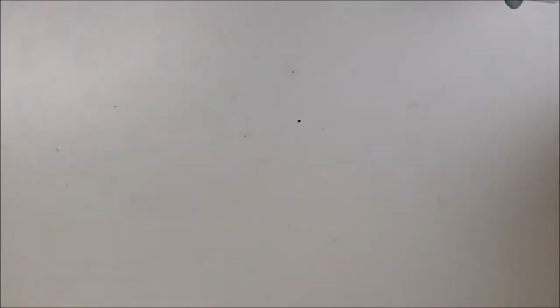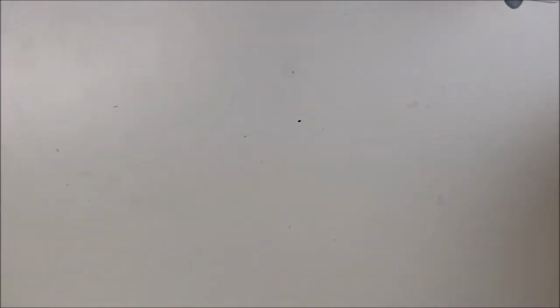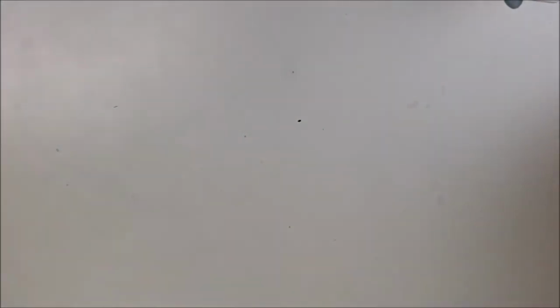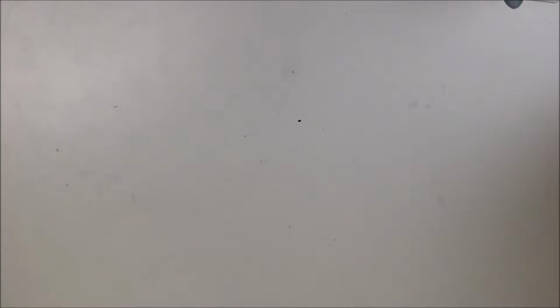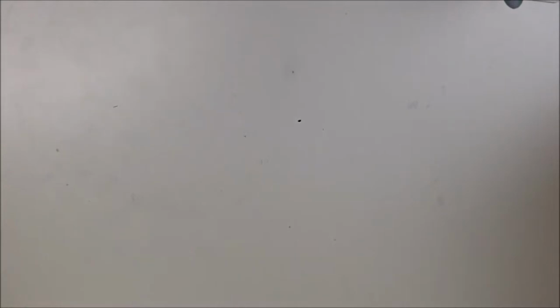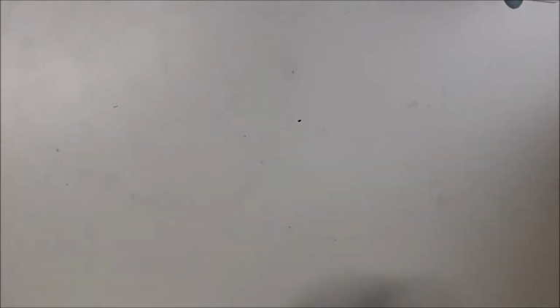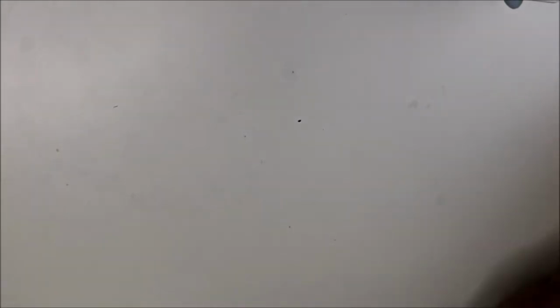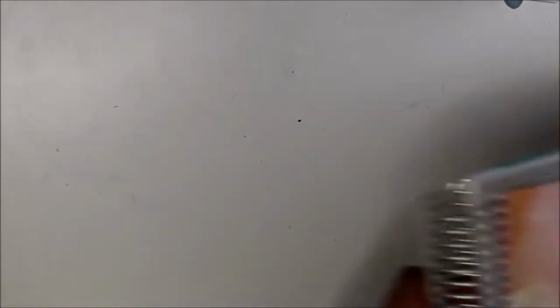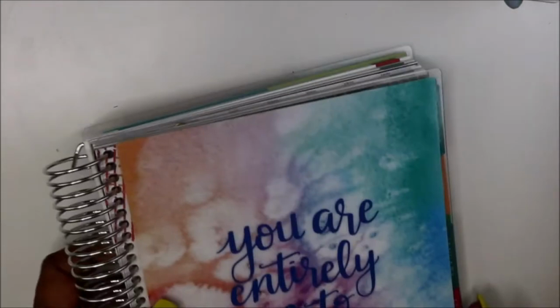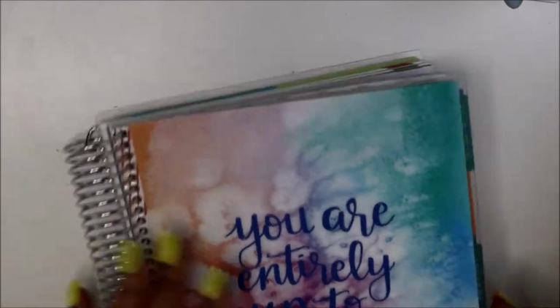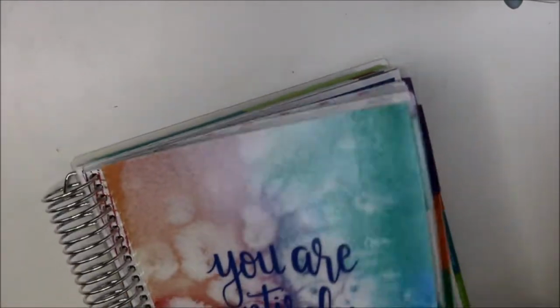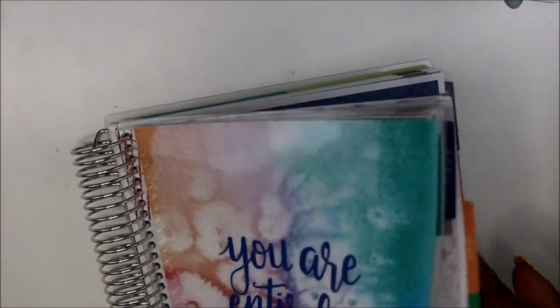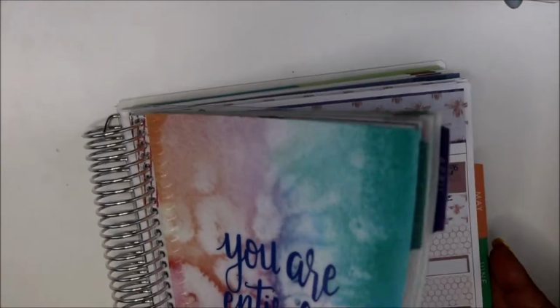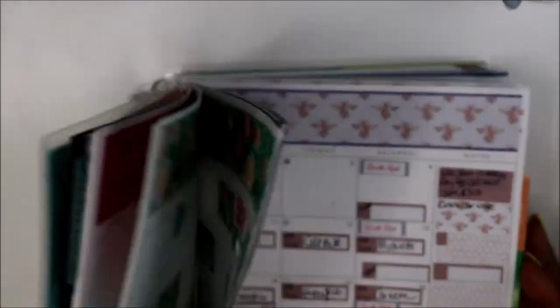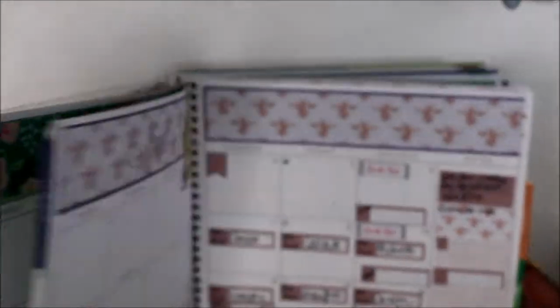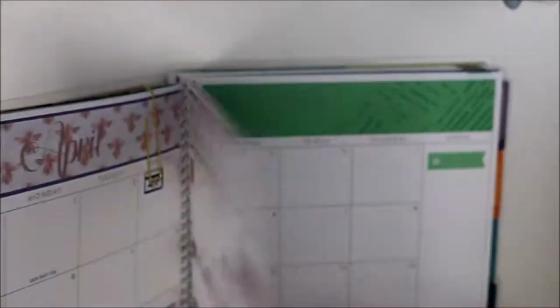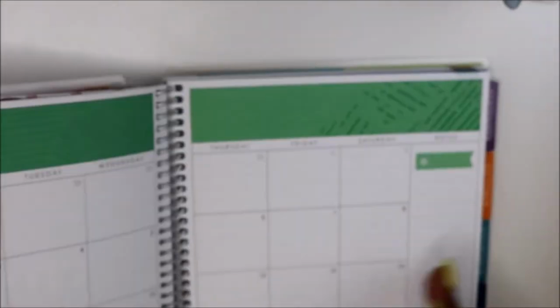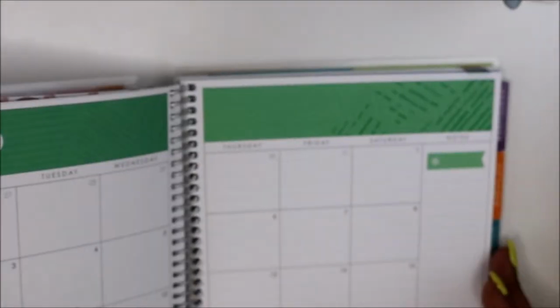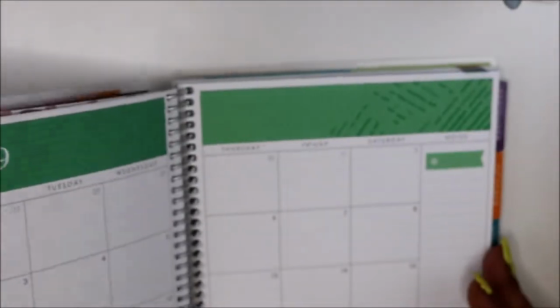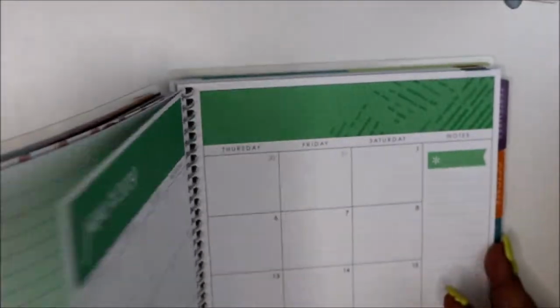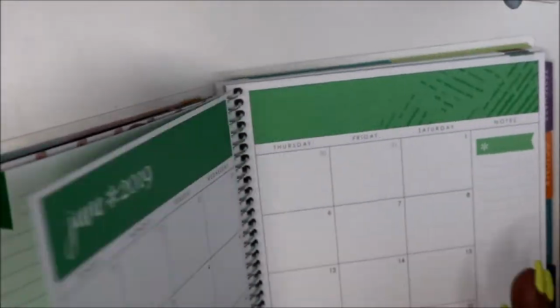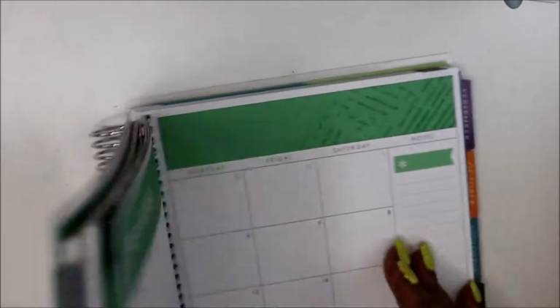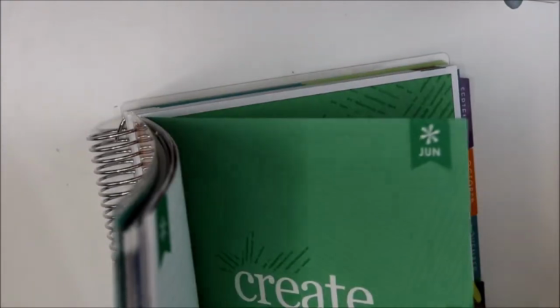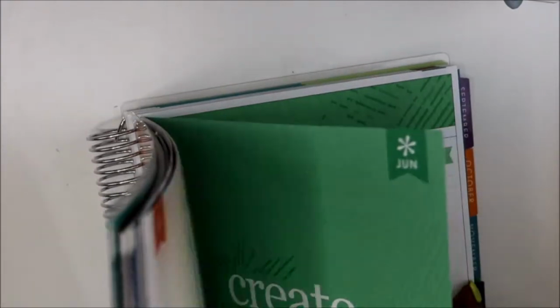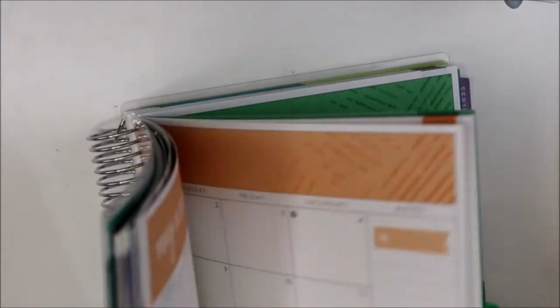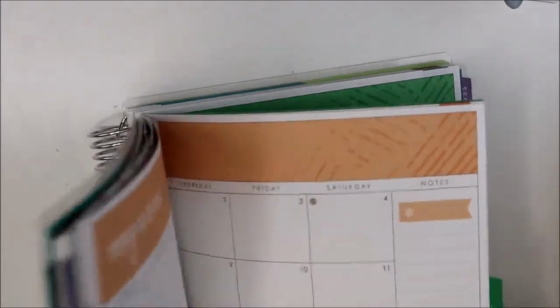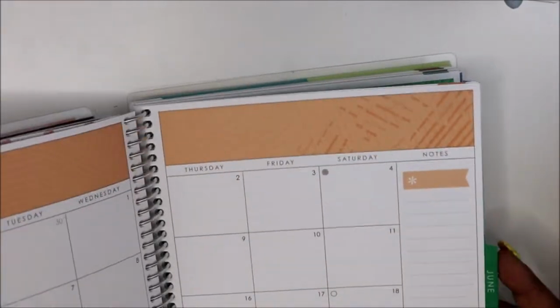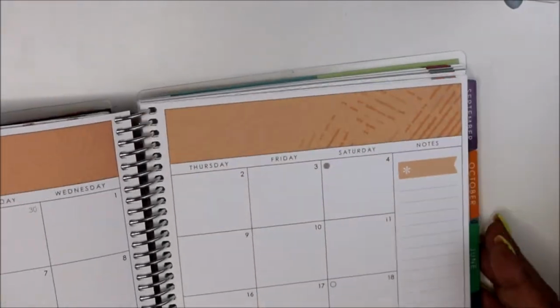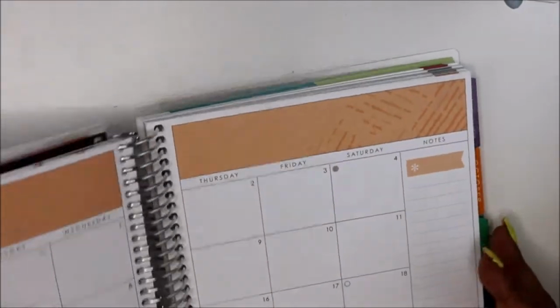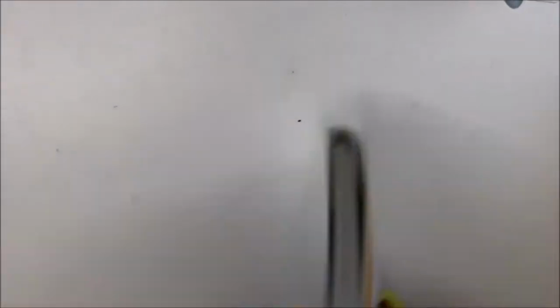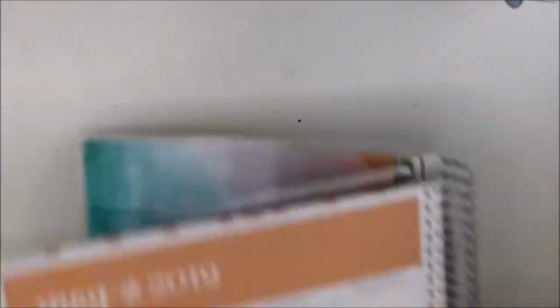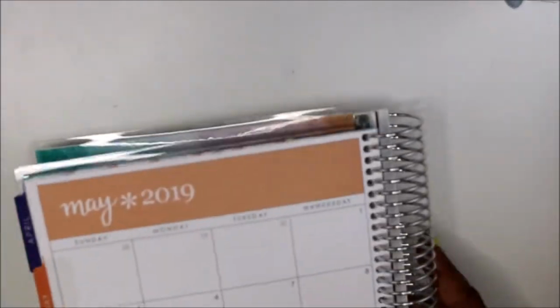I'll probably fast forward through how to put it in so I don't bore you. Let's flip on to May — so this is May.